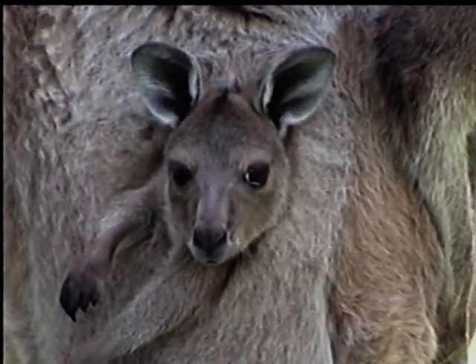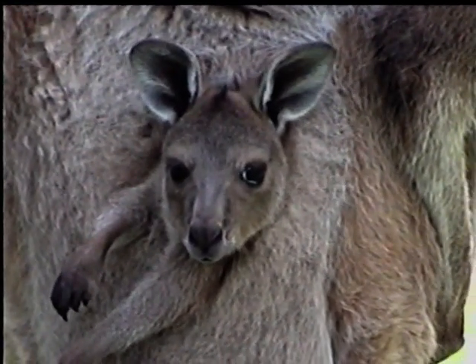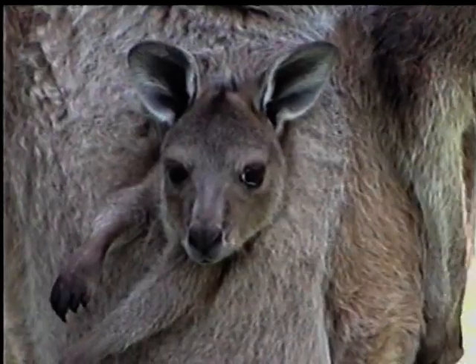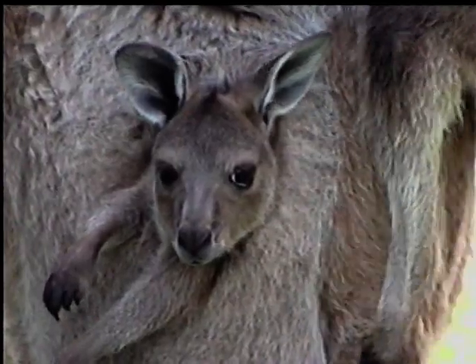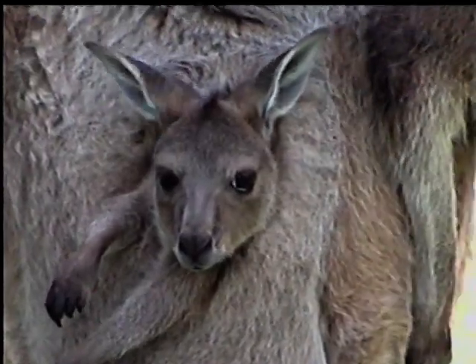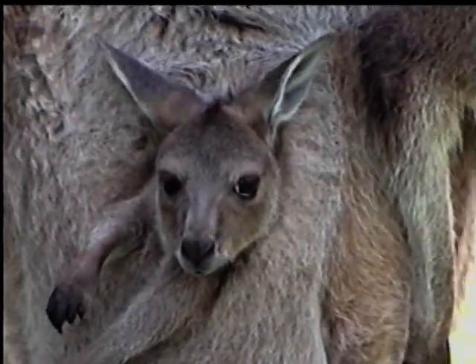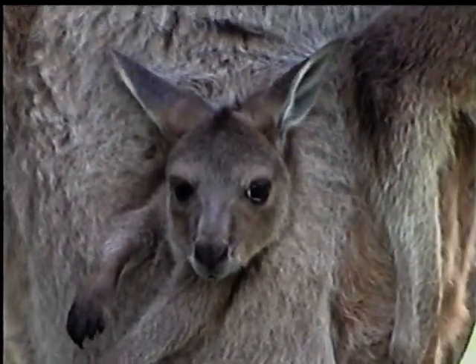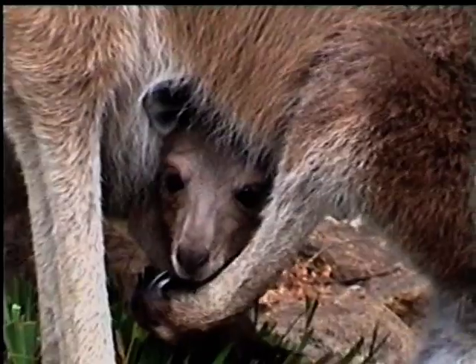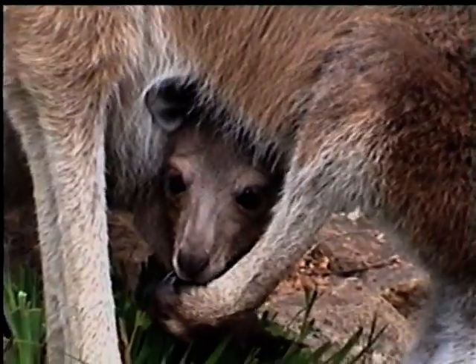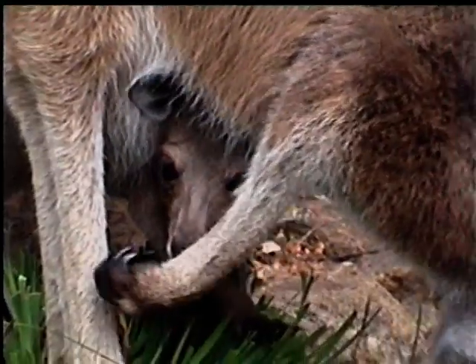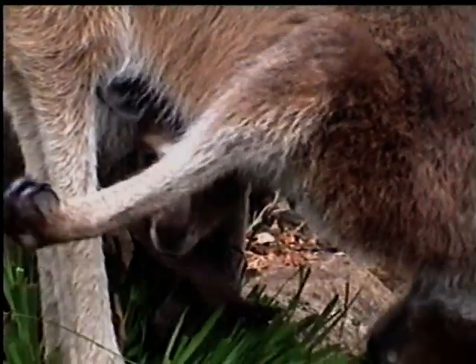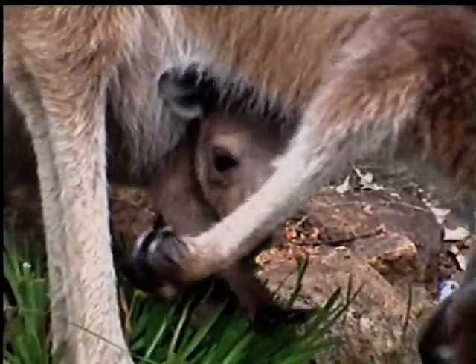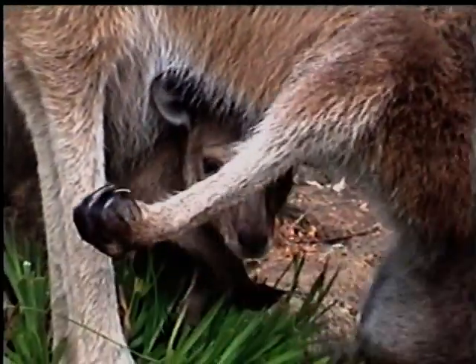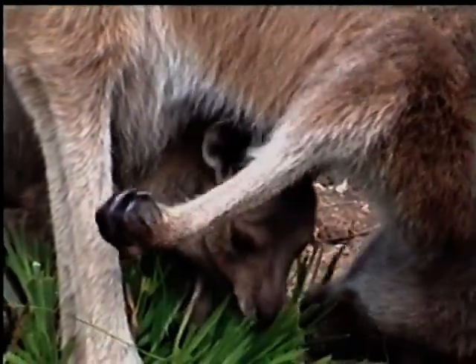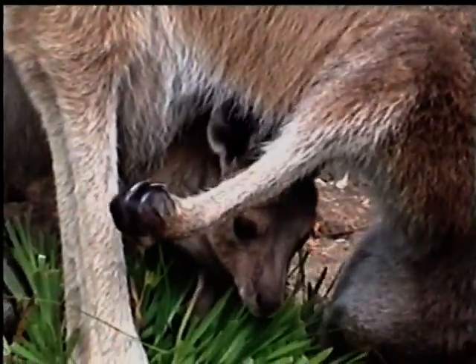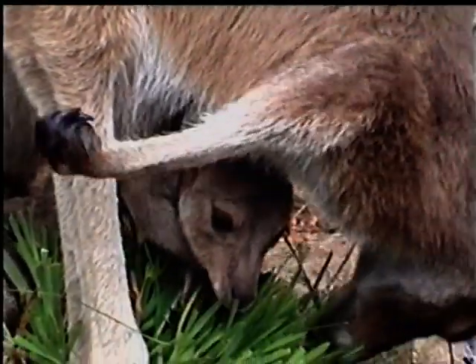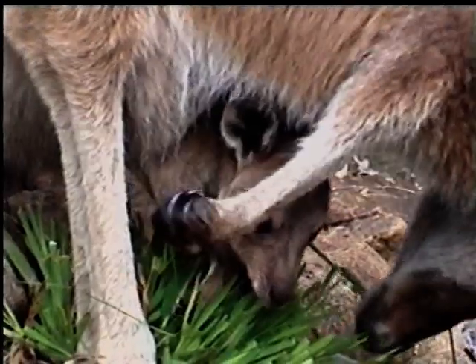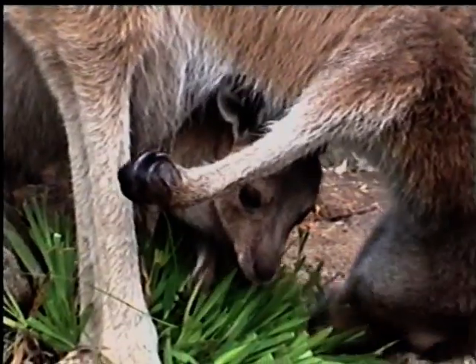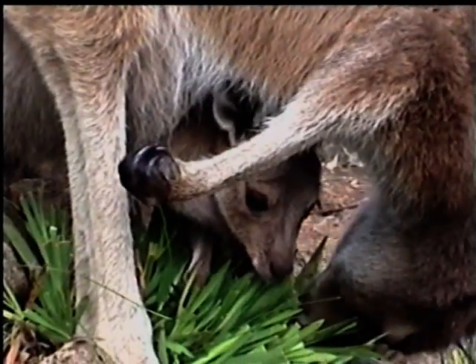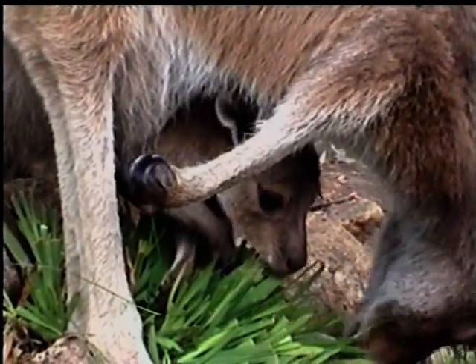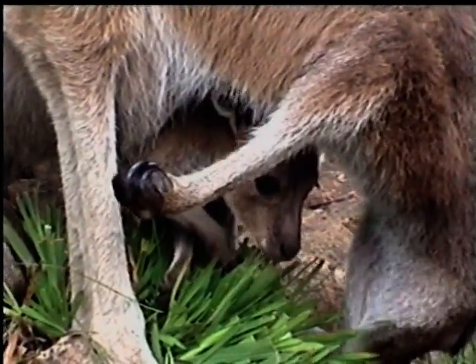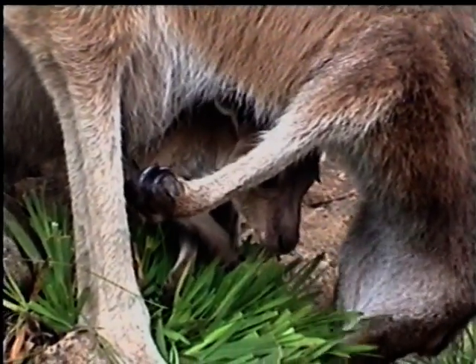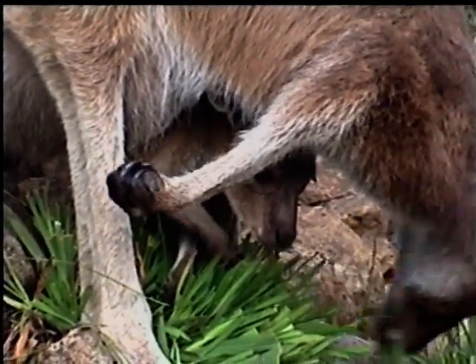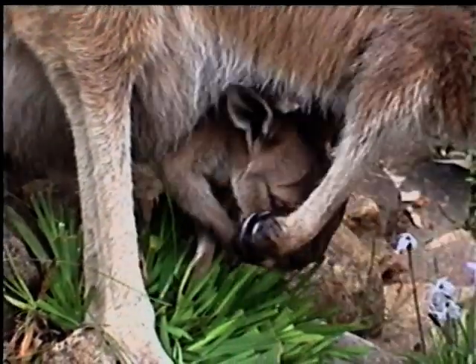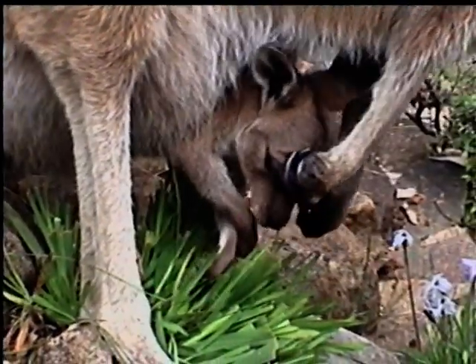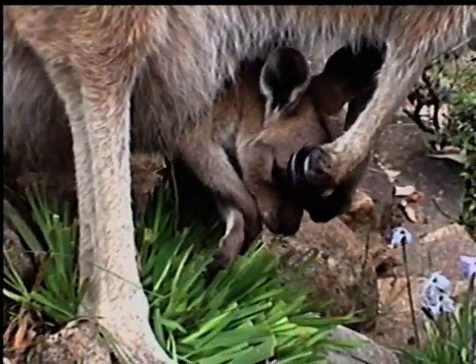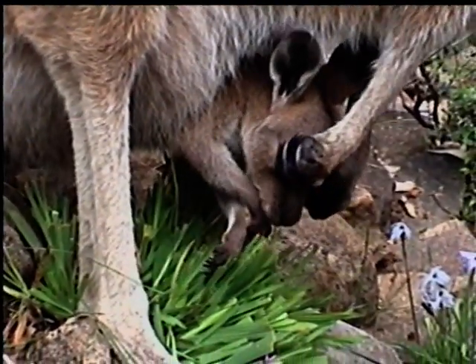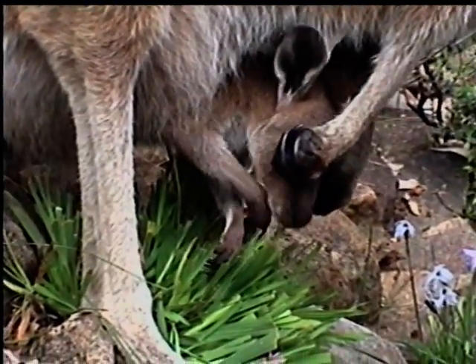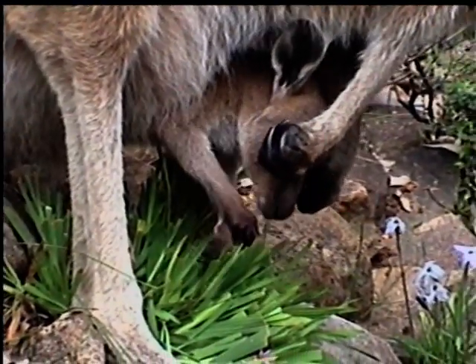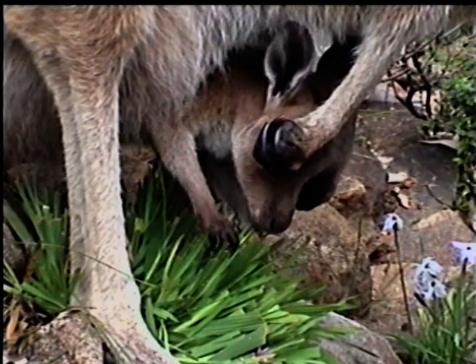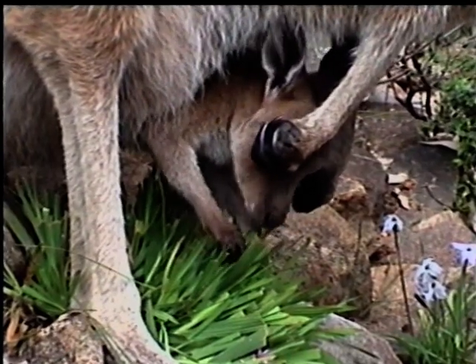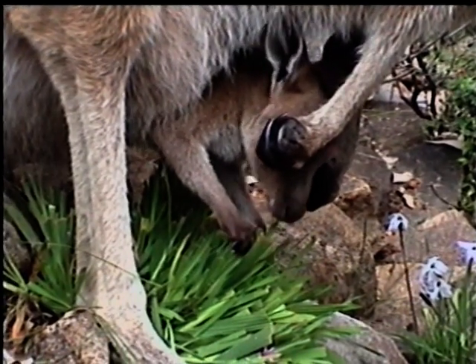That is about to change. It is now time for their final sense to be stimulated, and in the next phase of their education their sense of taste will help them learn what to eat.